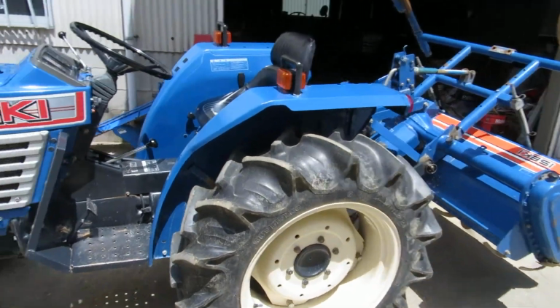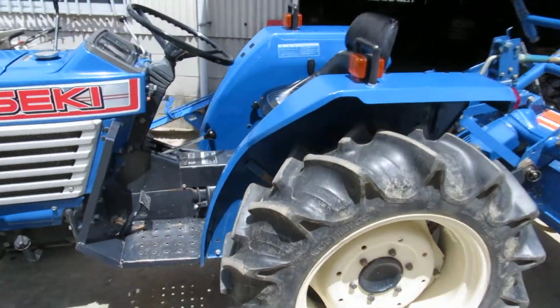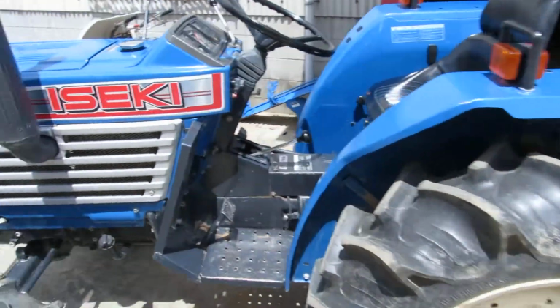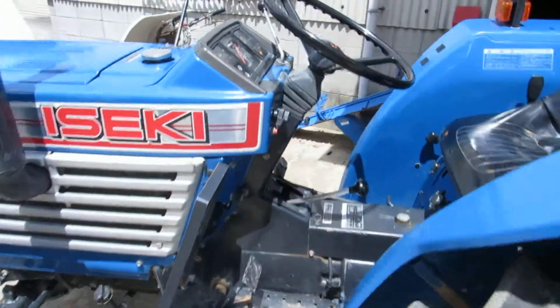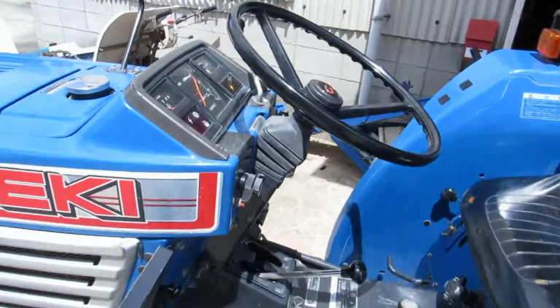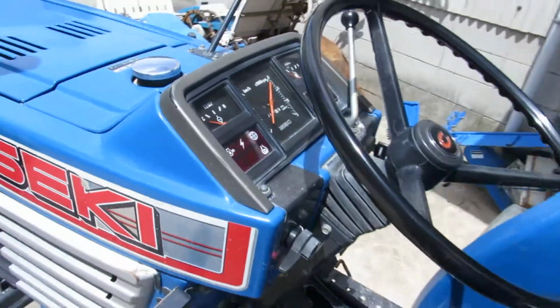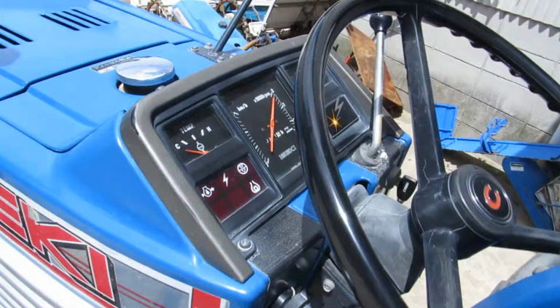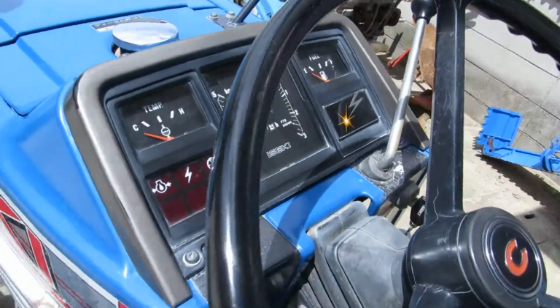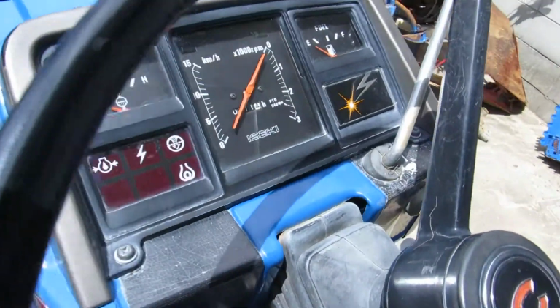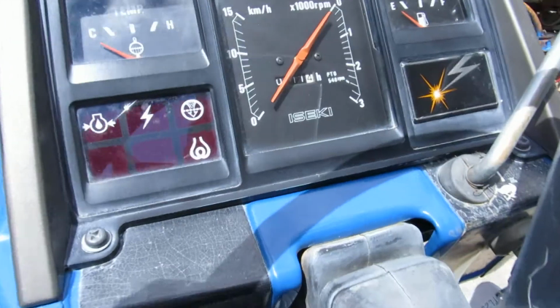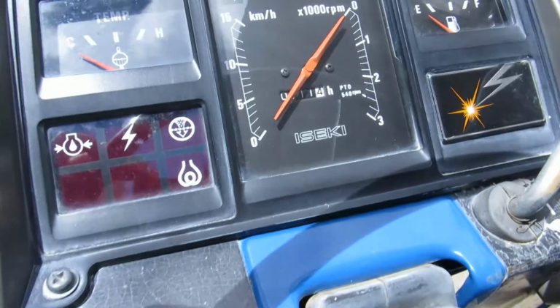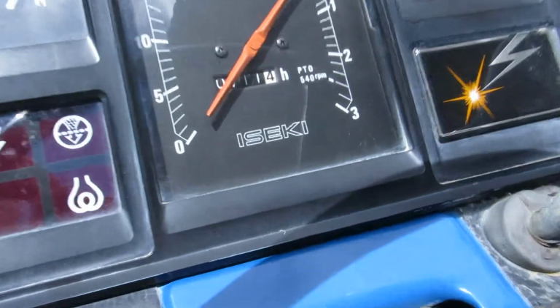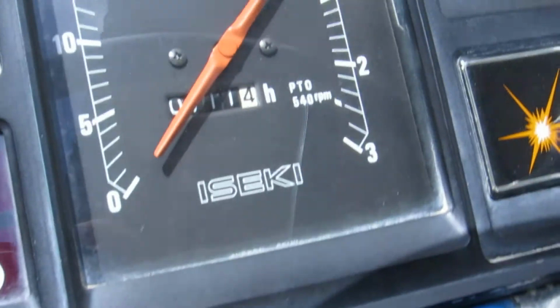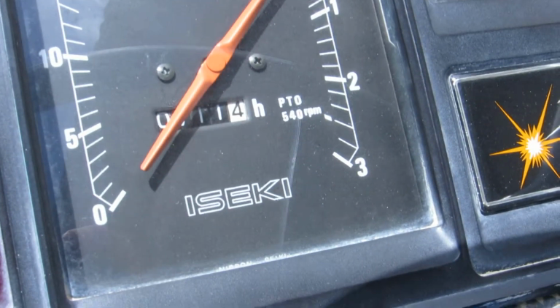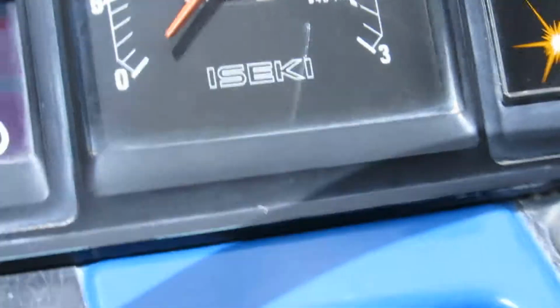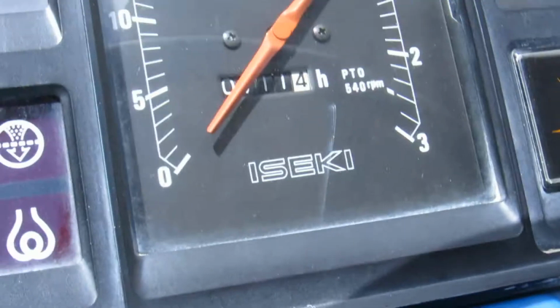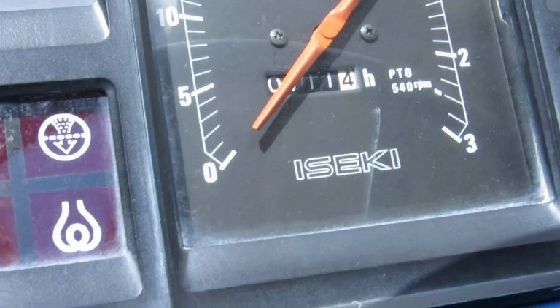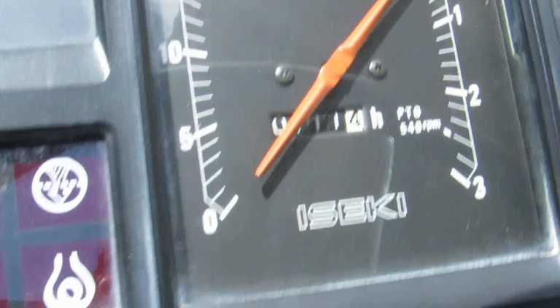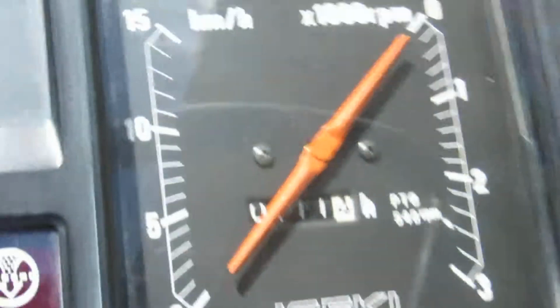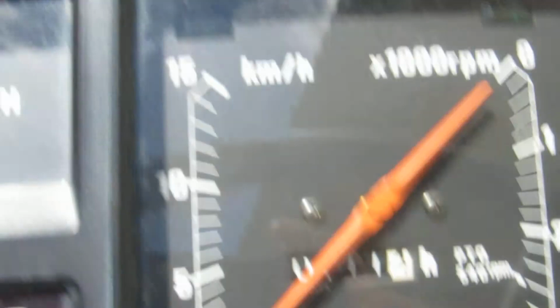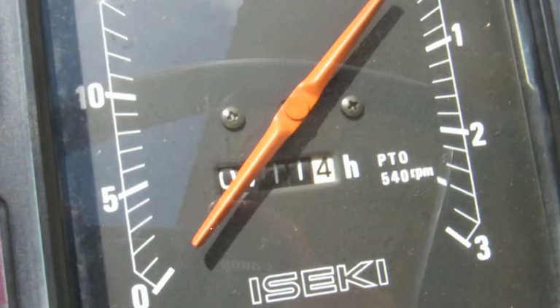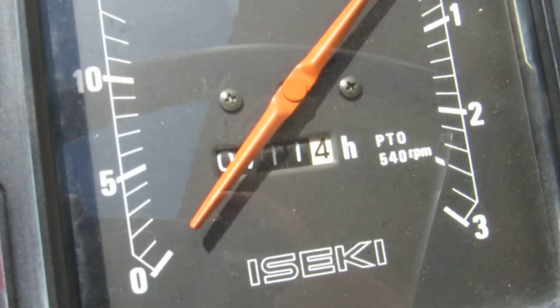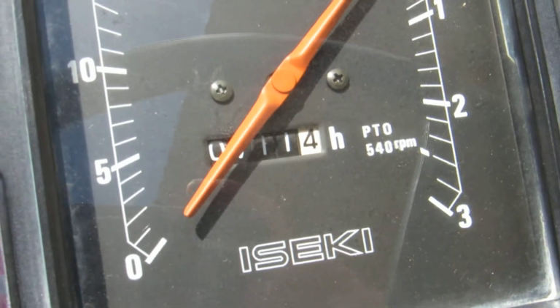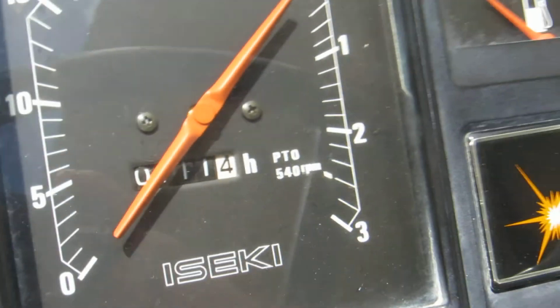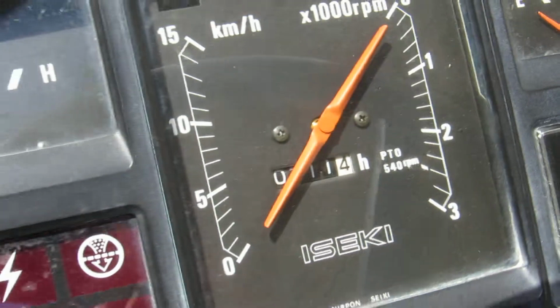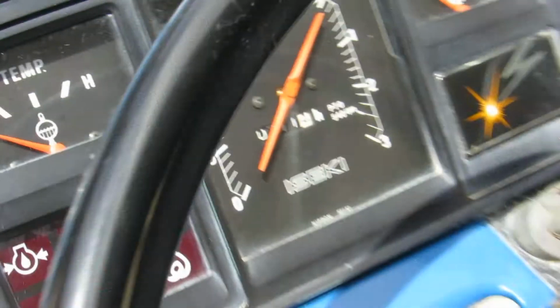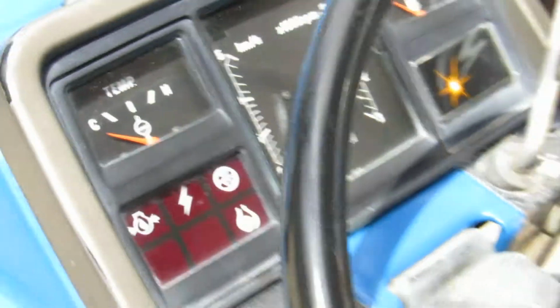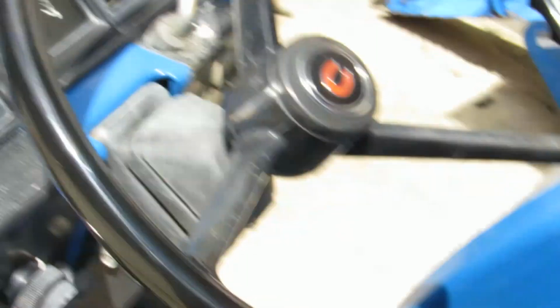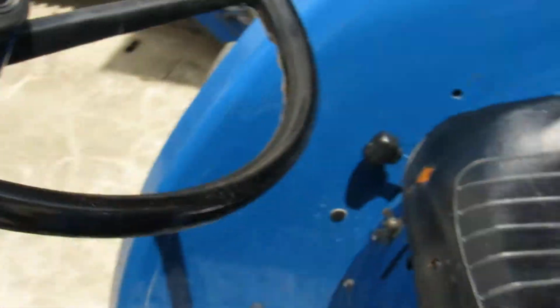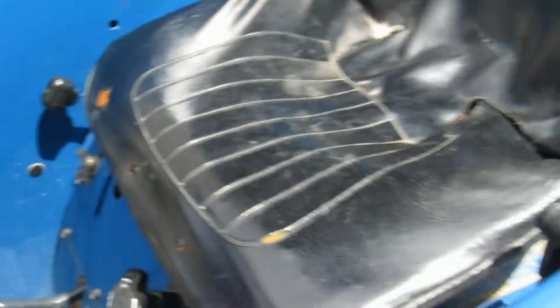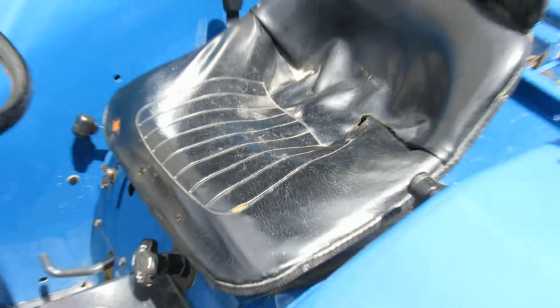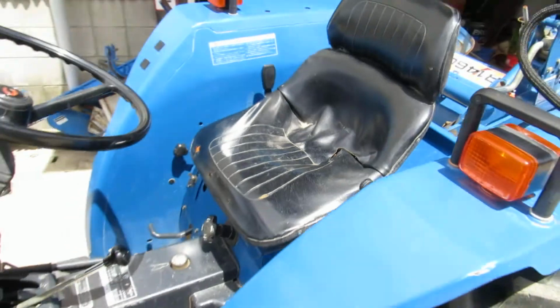Let's see the dashboard. It says 711 motor hours. This is the seat.